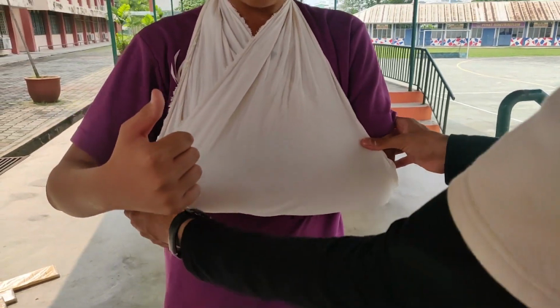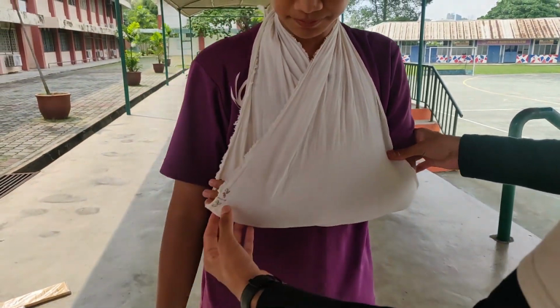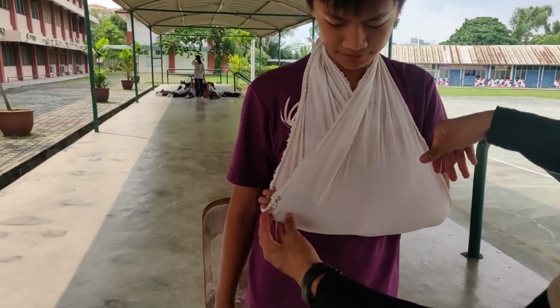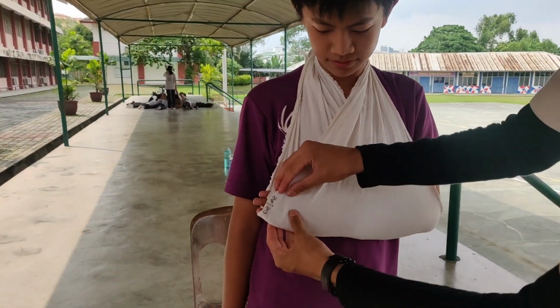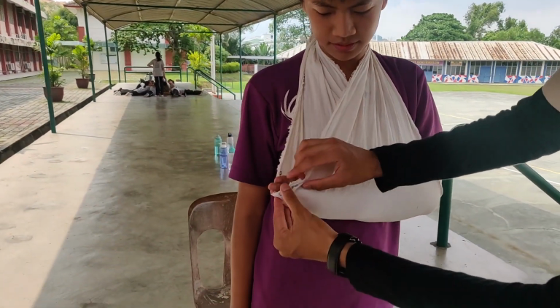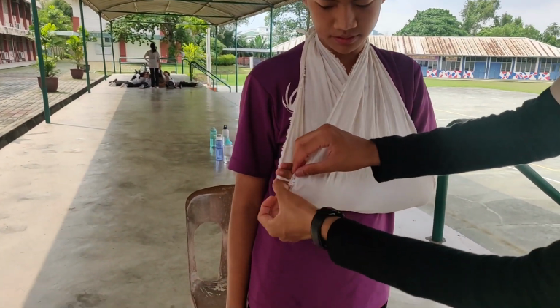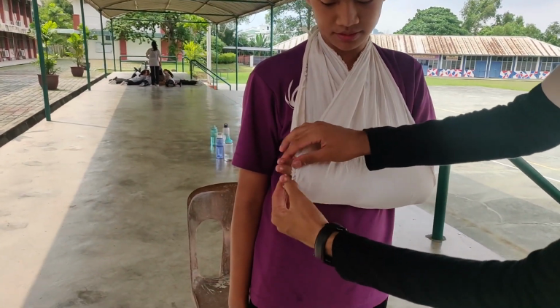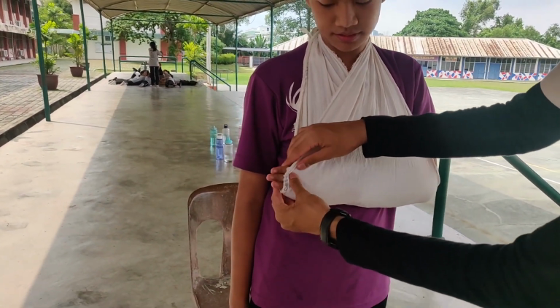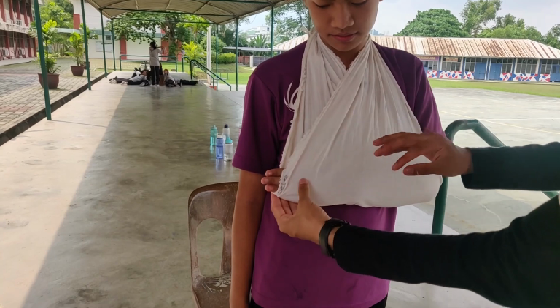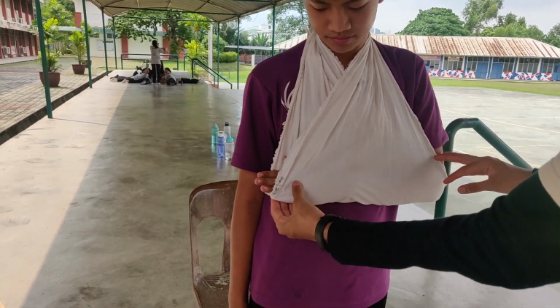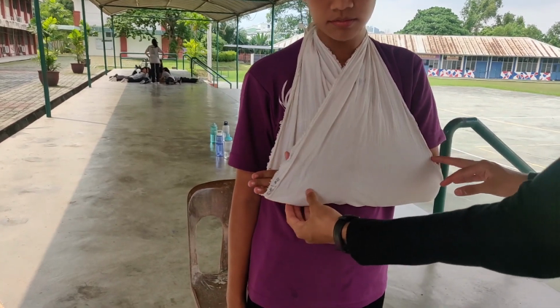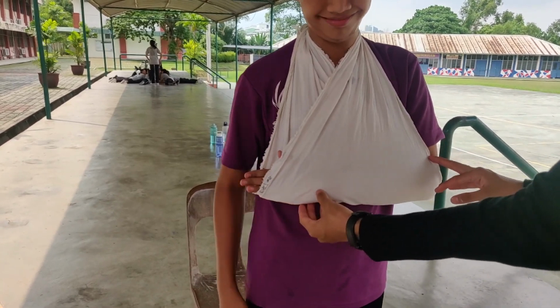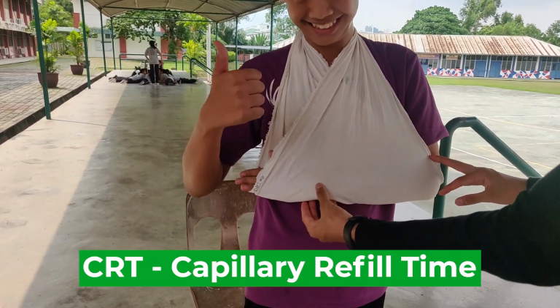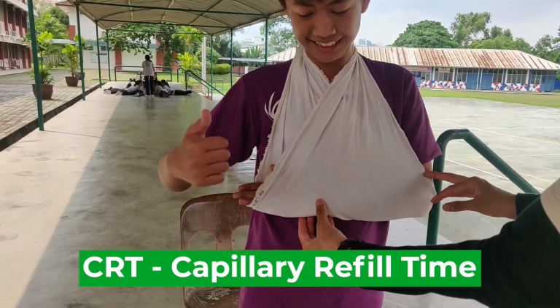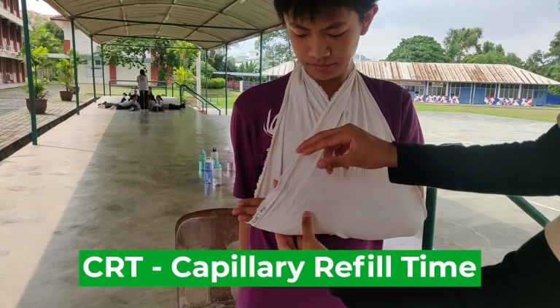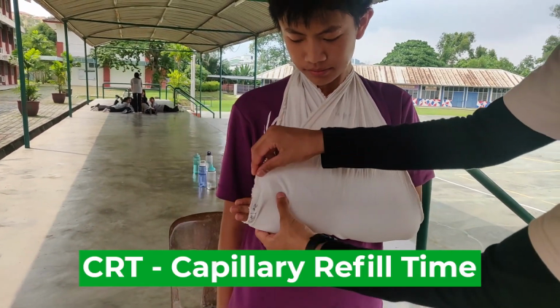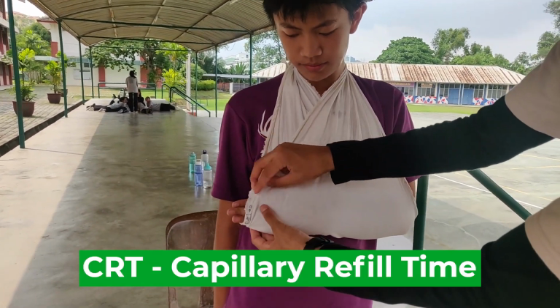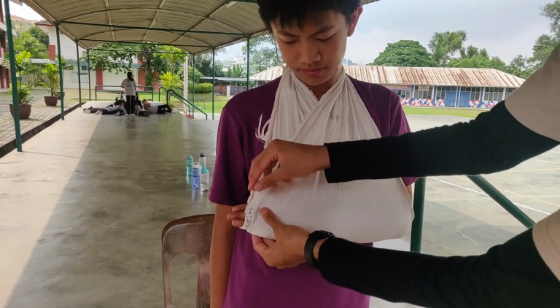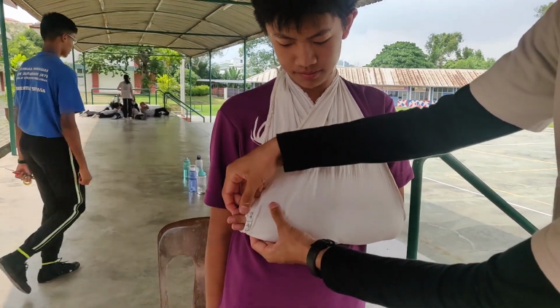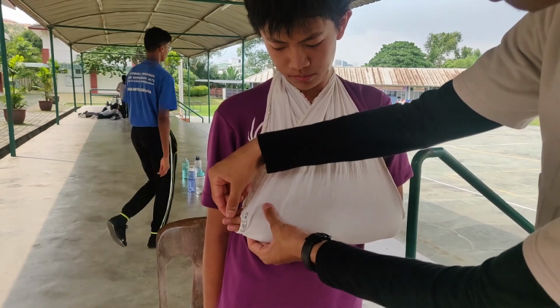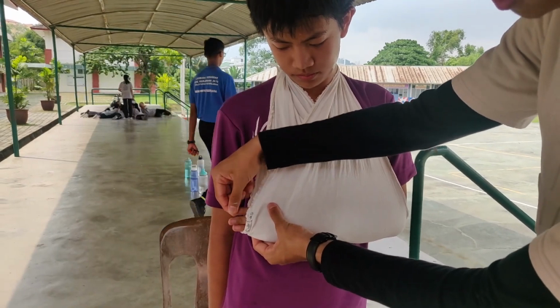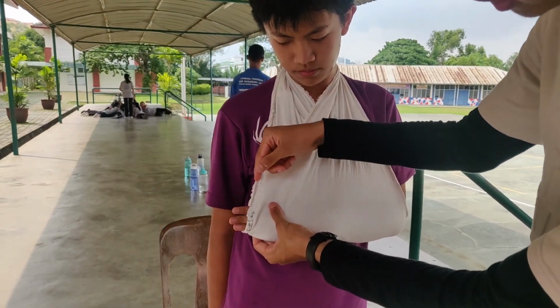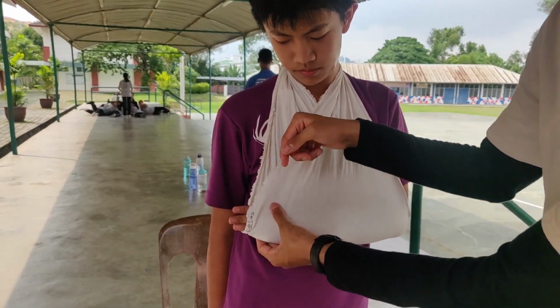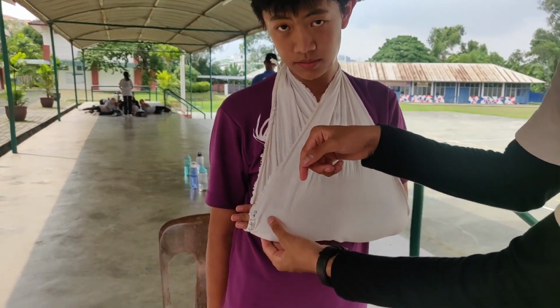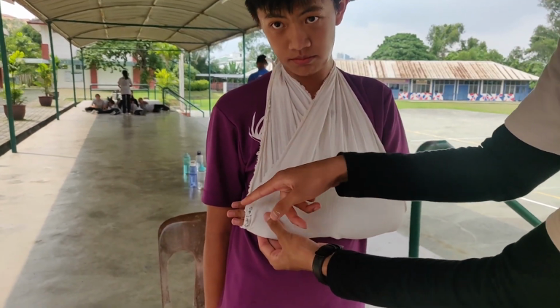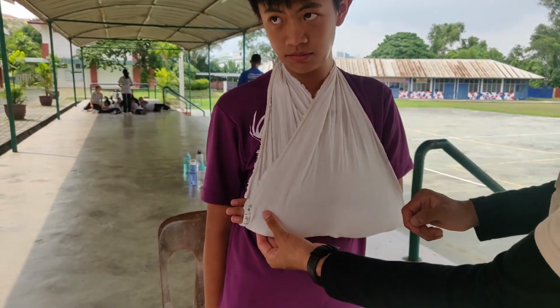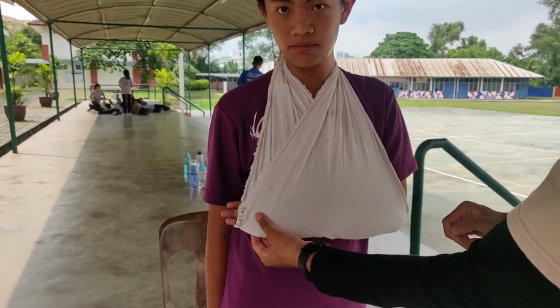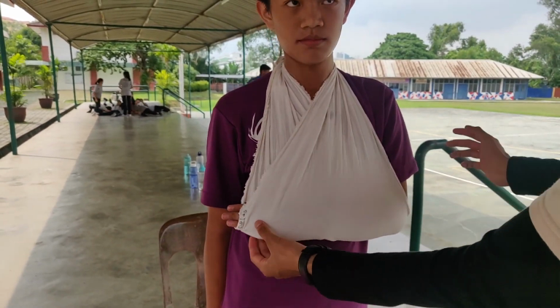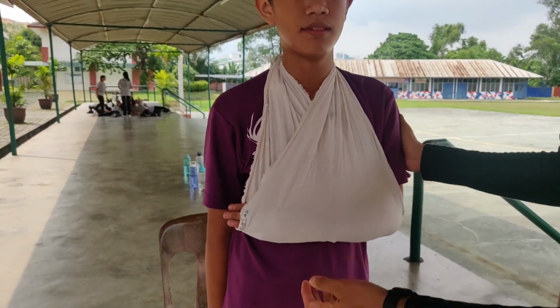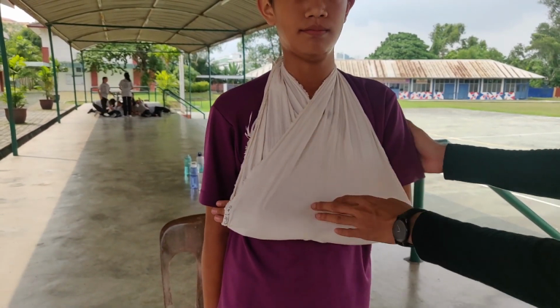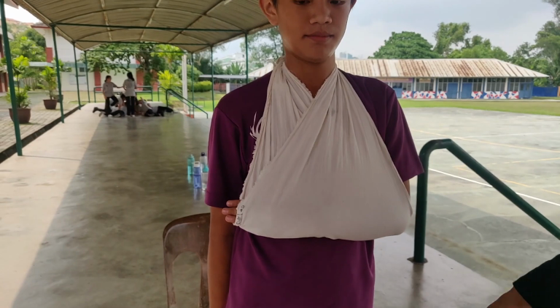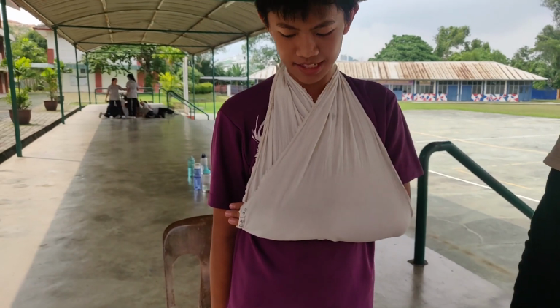On this part, we always leave out three fingers. The reason we leave out three fingers is to check for CRT — capillary refill time. So you press on it and check how long it takes to turn red again. Alright, thank you Richie. How do you feel? Secure? Yes.